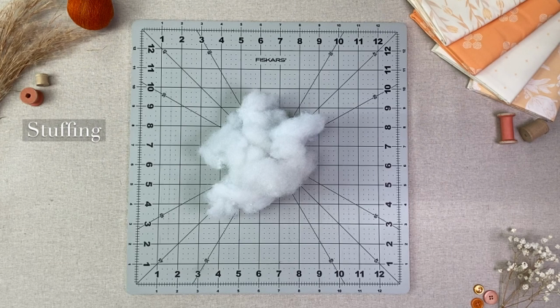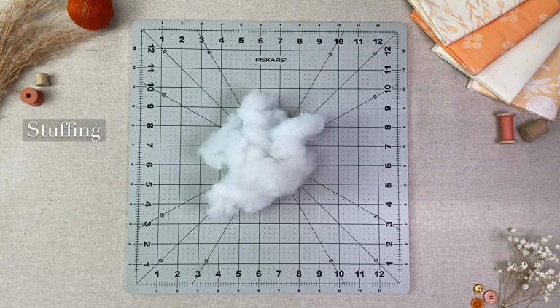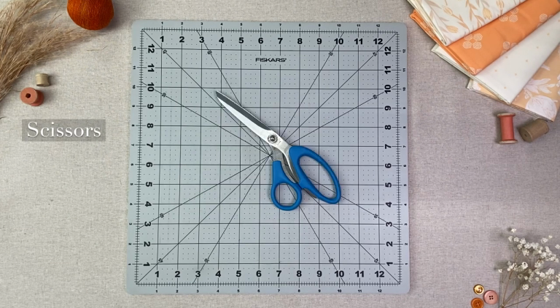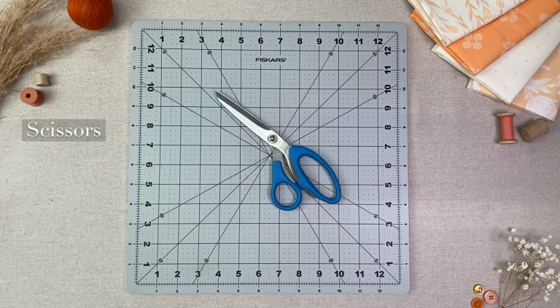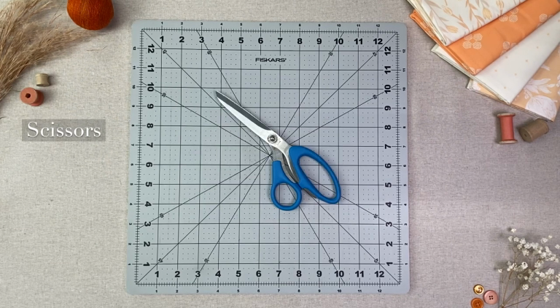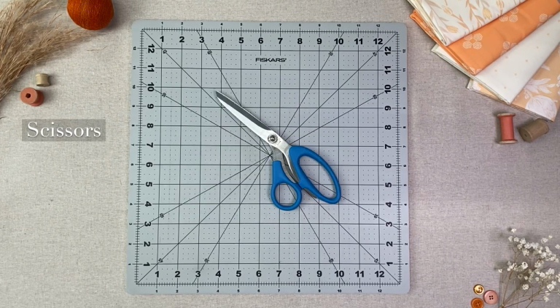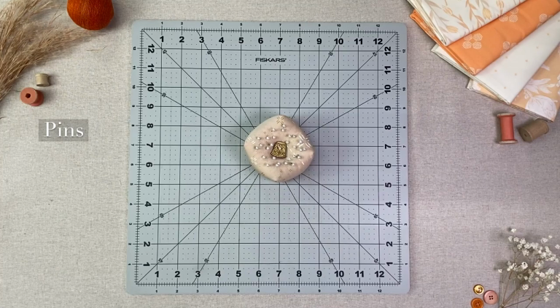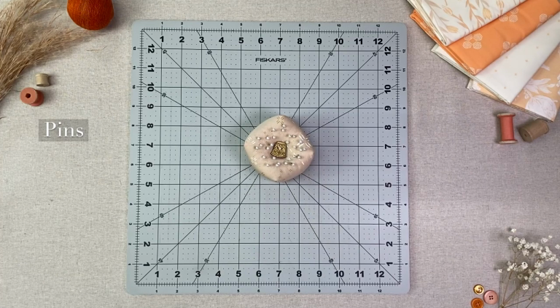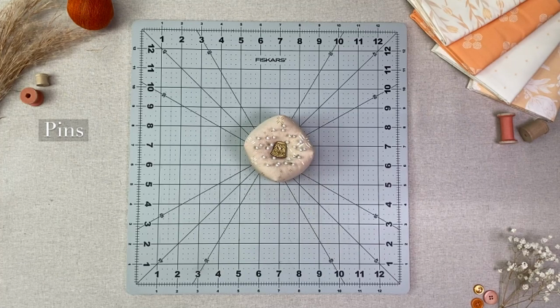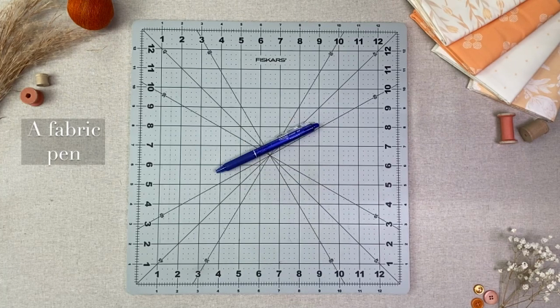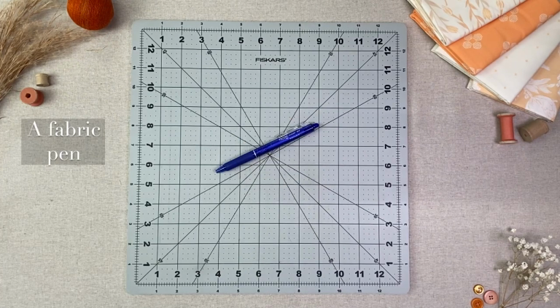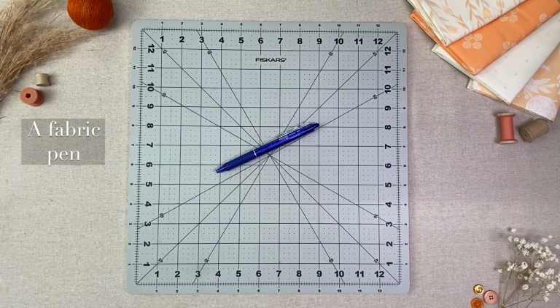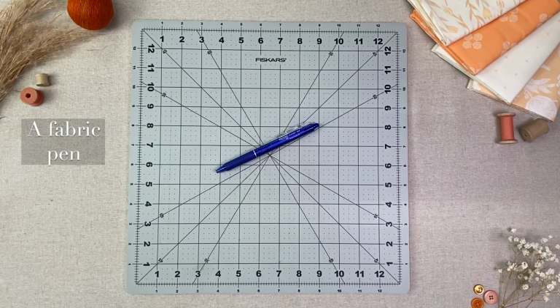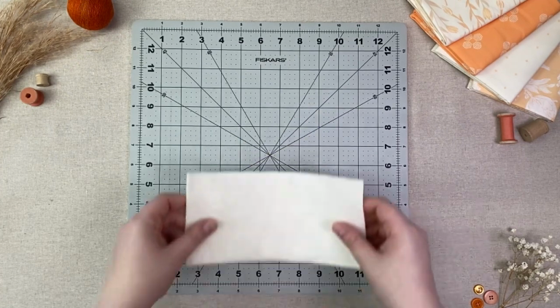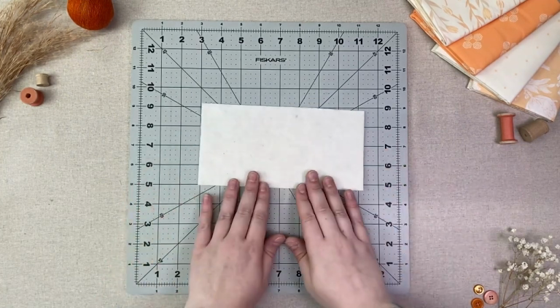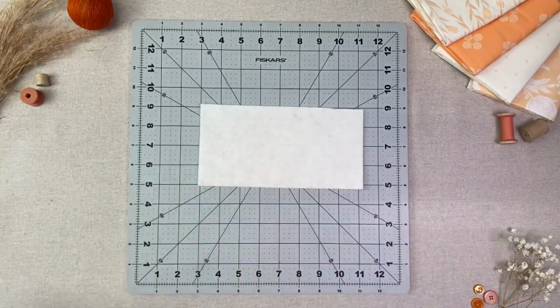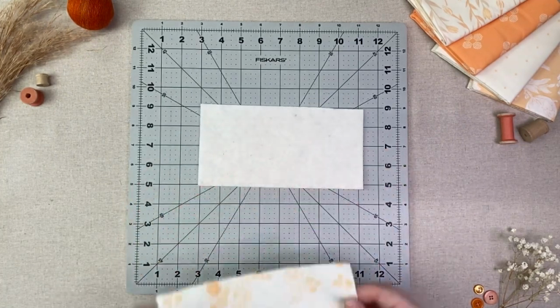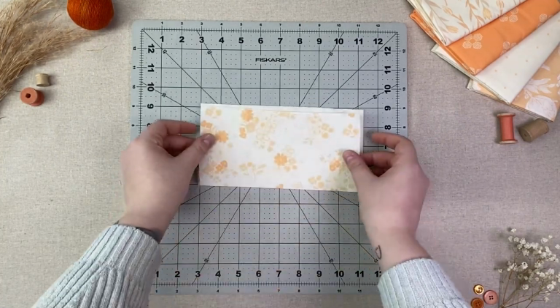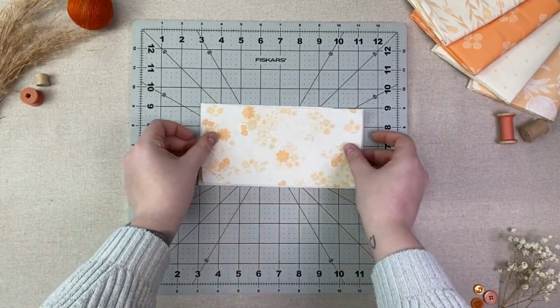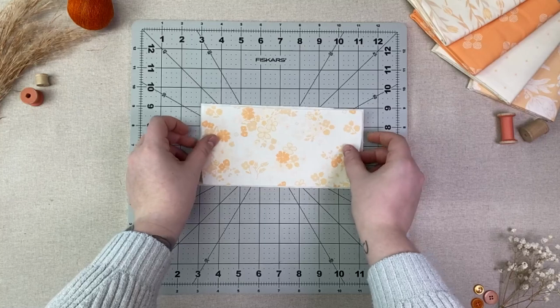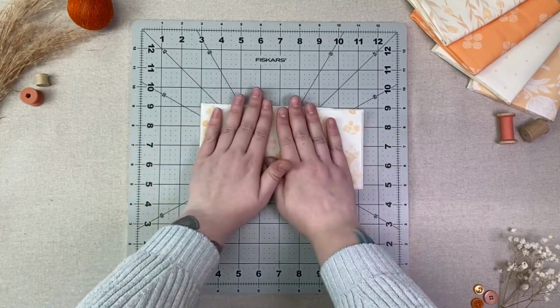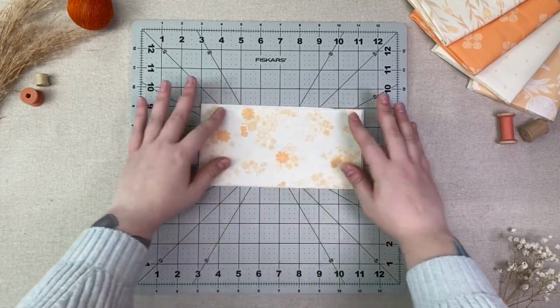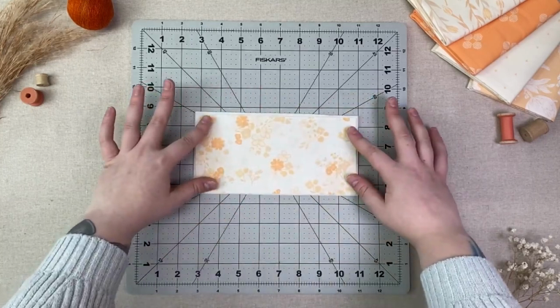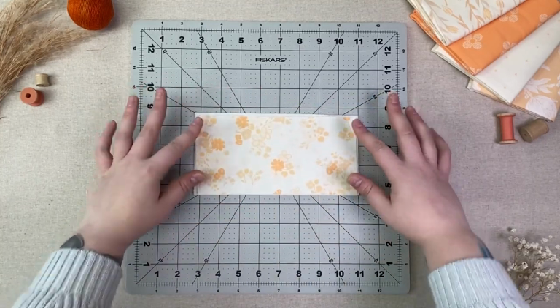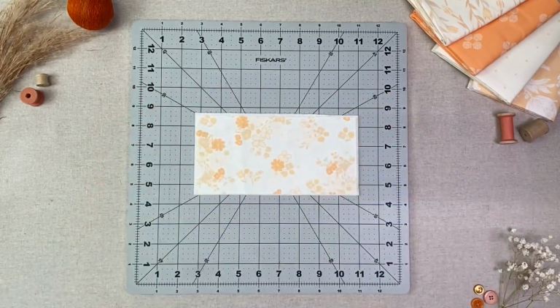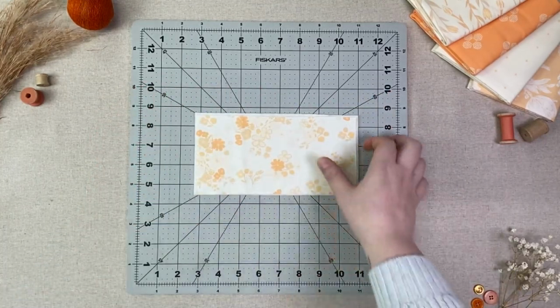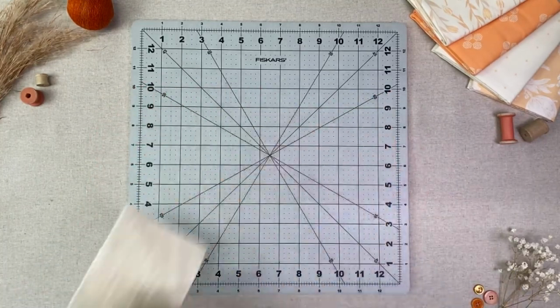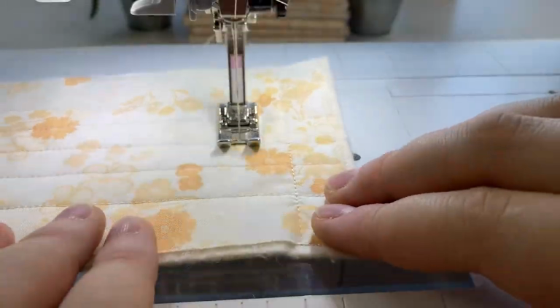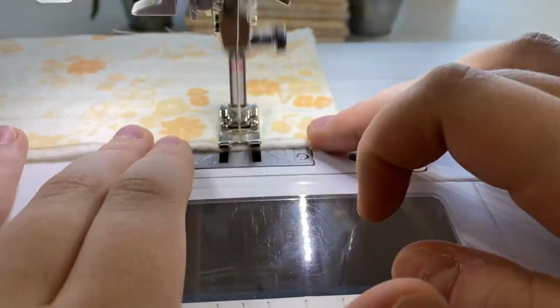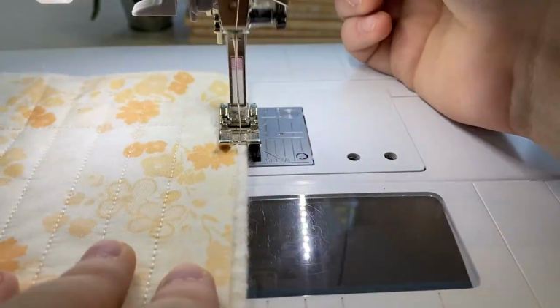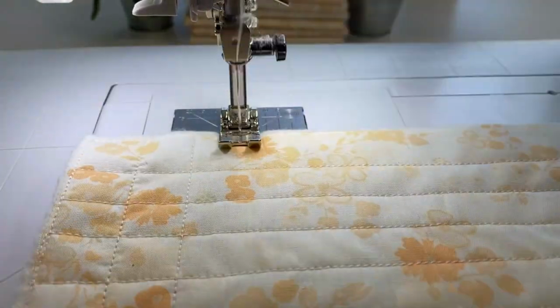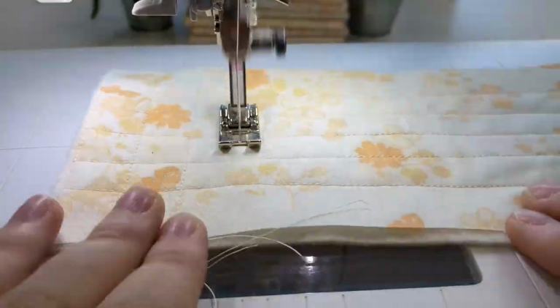Stuffing, scissors, pins, and a fabric pen. Lay your batting out and place your 8 inch by 4 inch piece of Blooming Soul Nectarine right sides up on top. Quilt as desired.